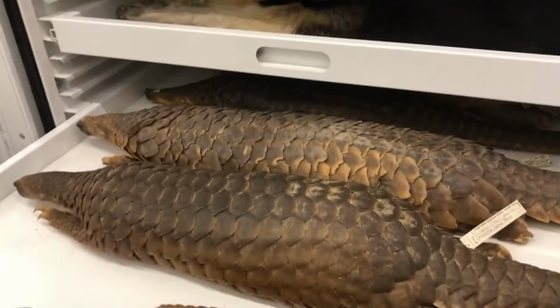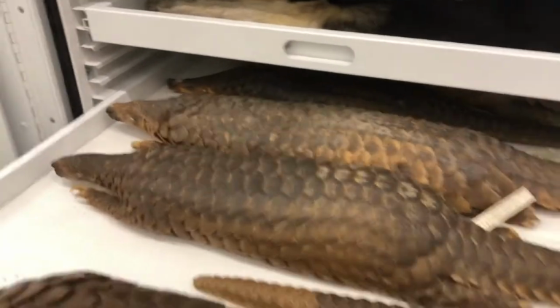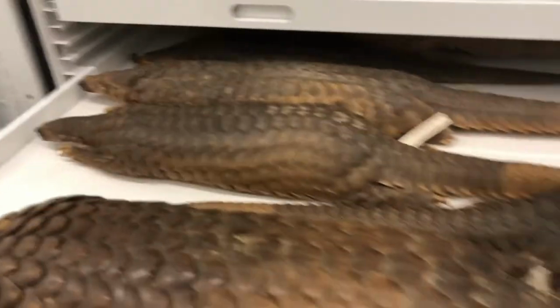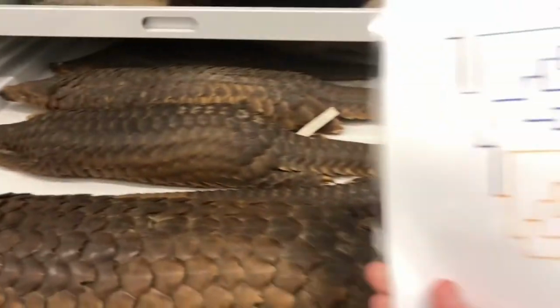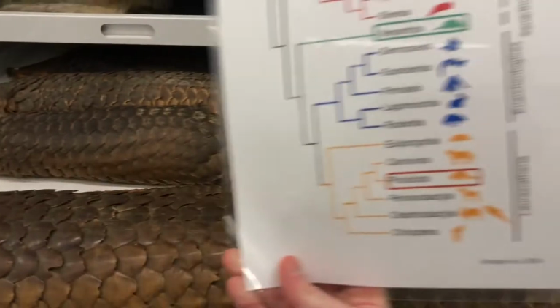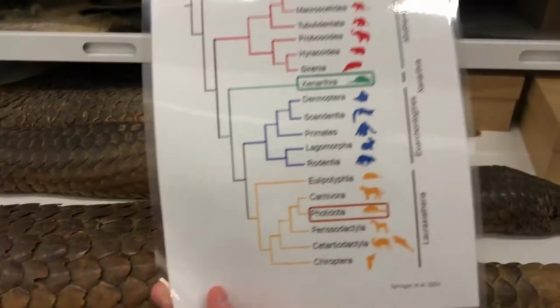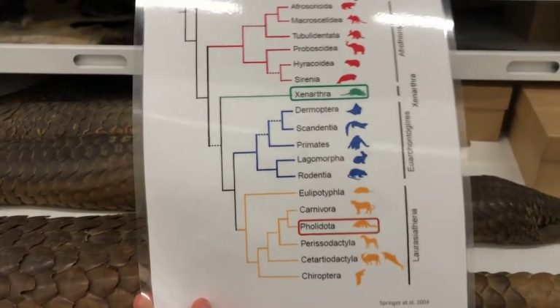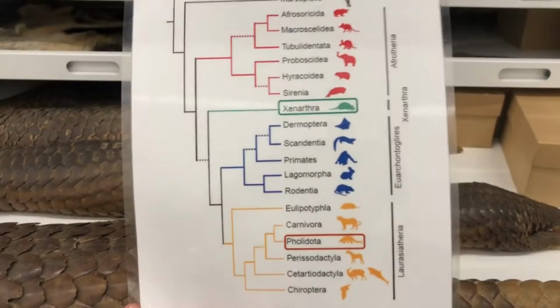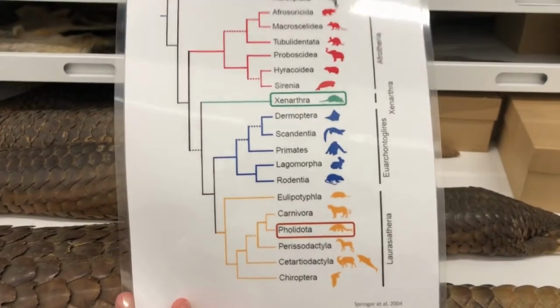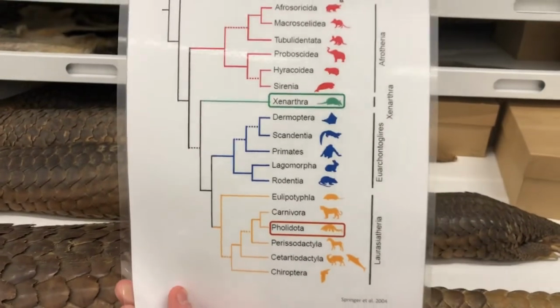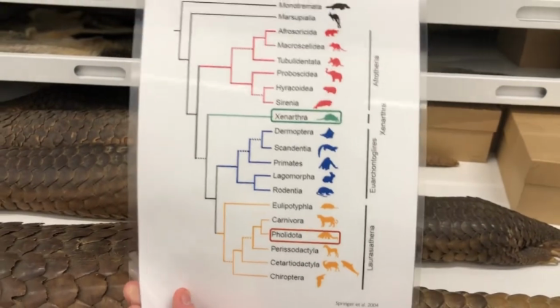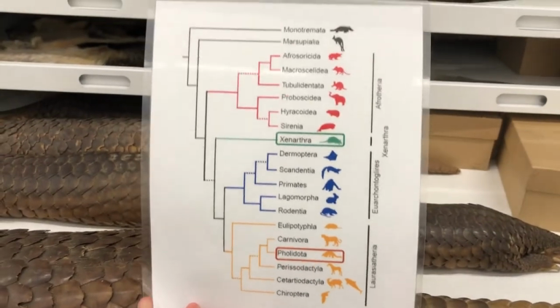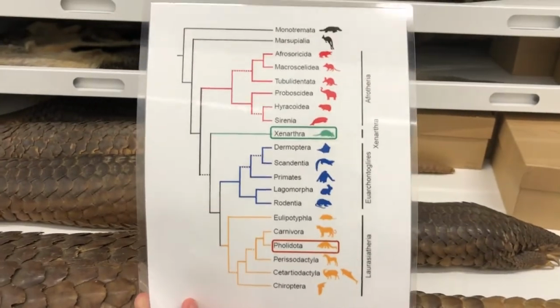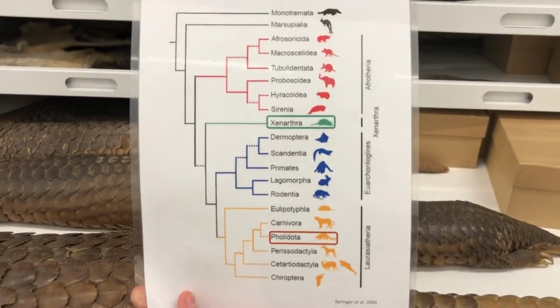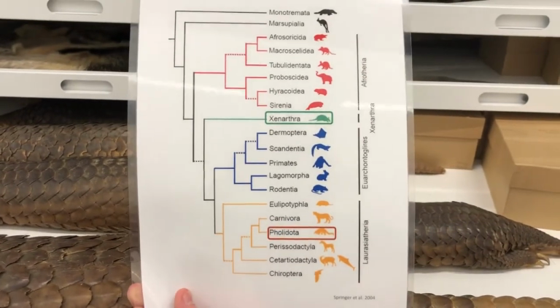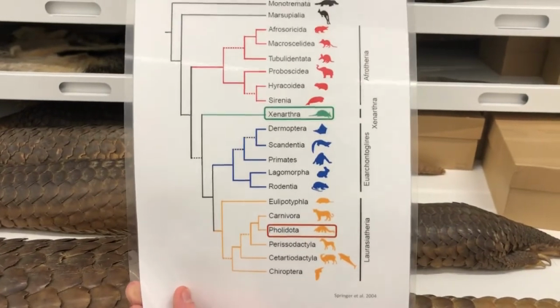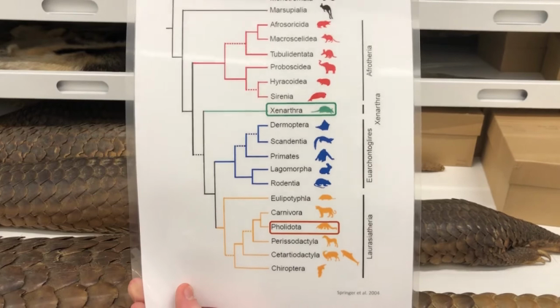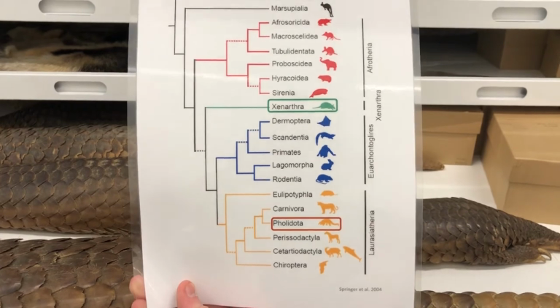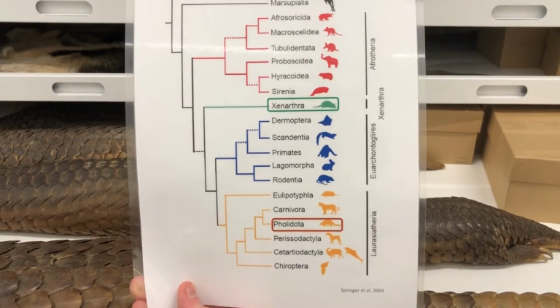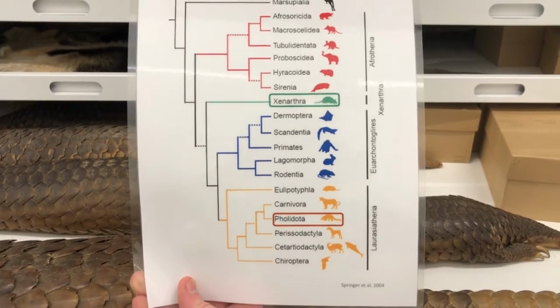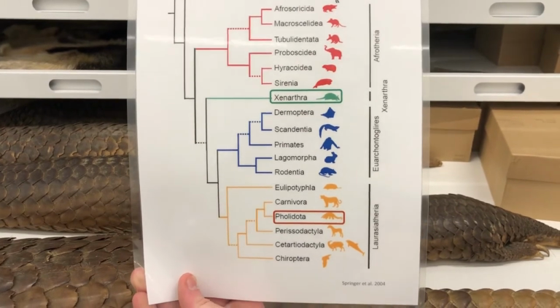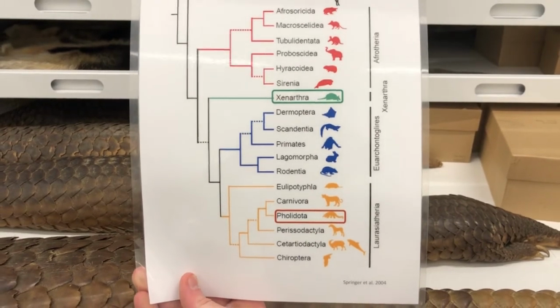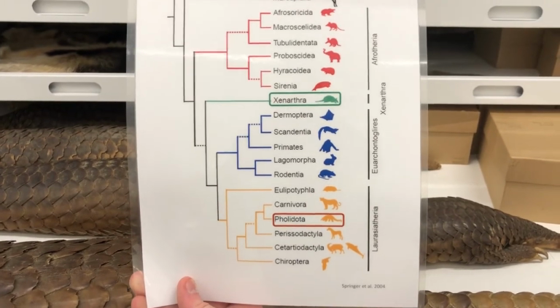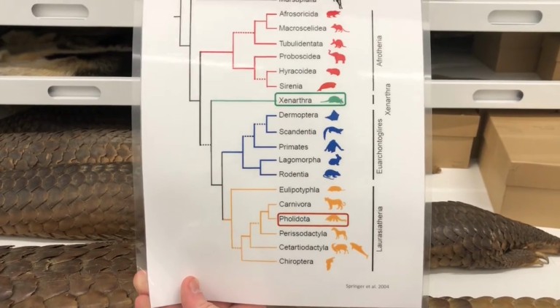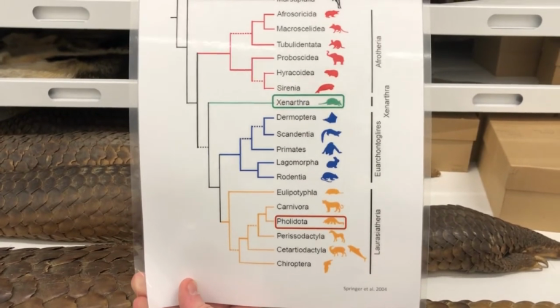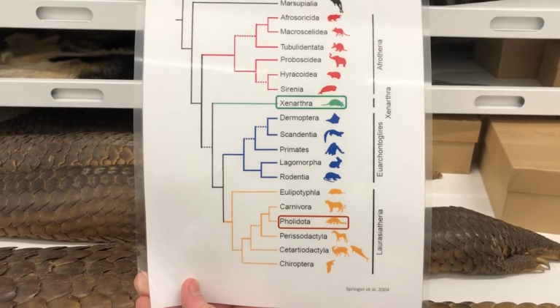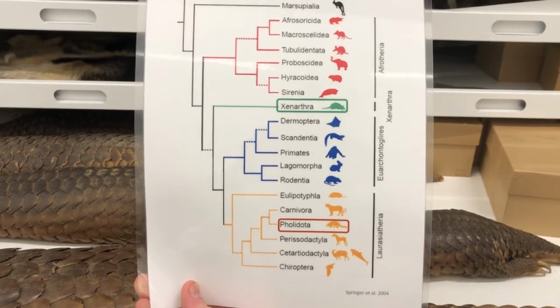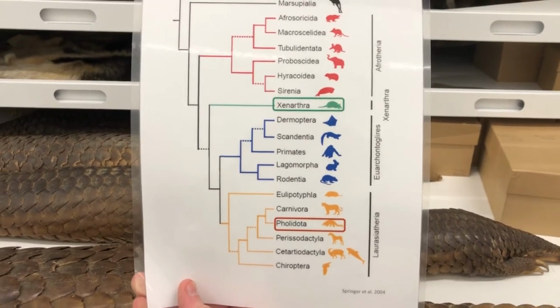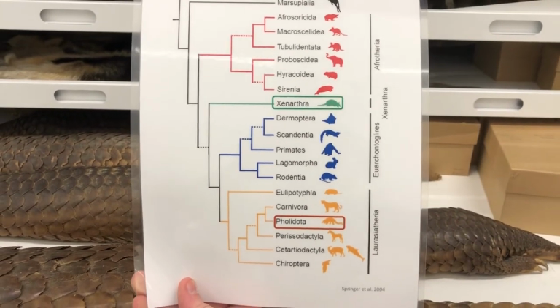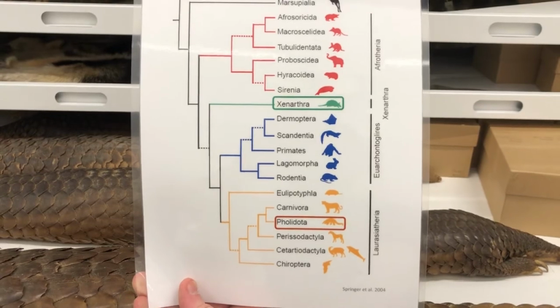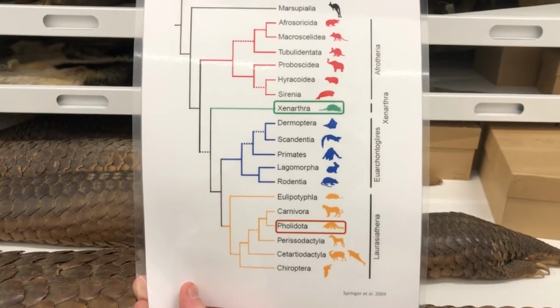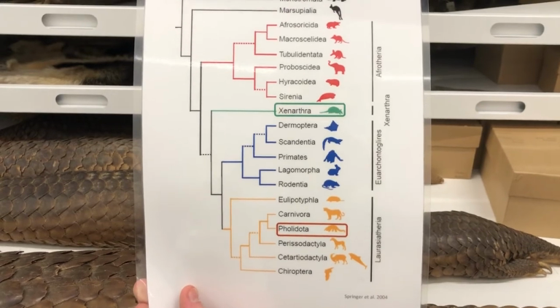We actually have a mammal family tree here so you can see. Xenarthra — the green box — that's the sloths, anteaters, and armadillos, while Pholidota is the pangolins, and they're very far apart on the tree.